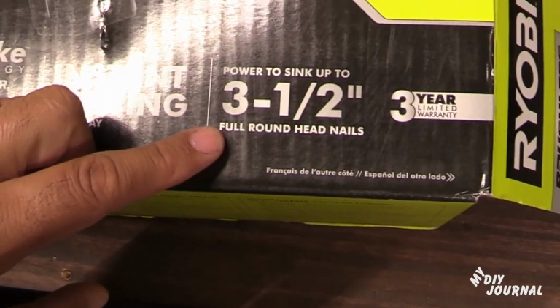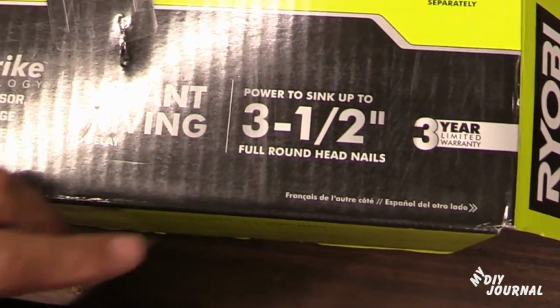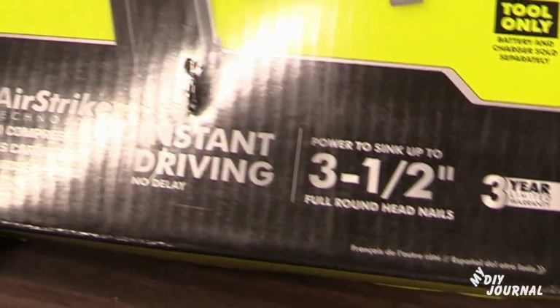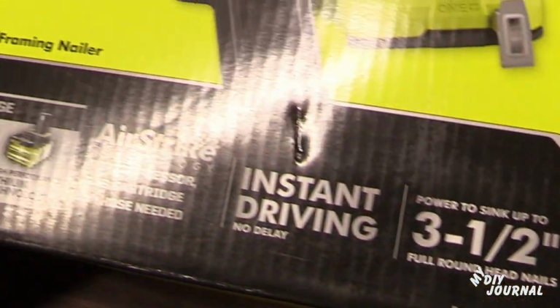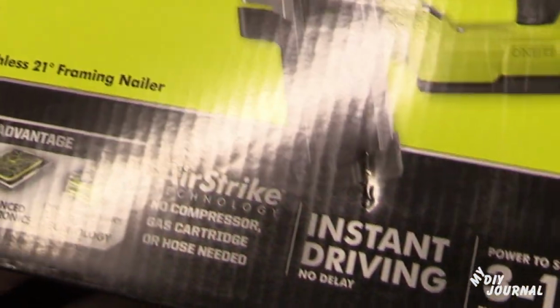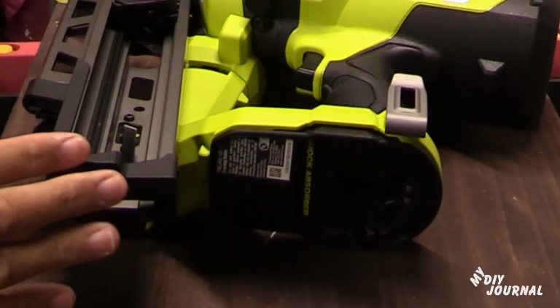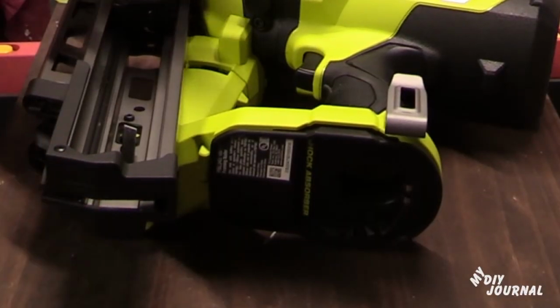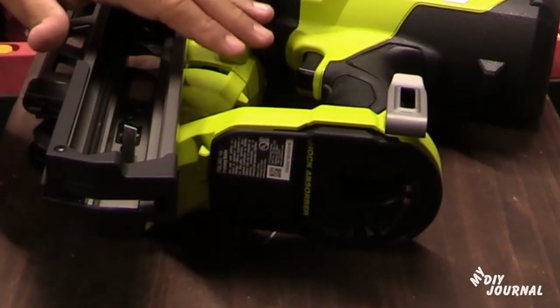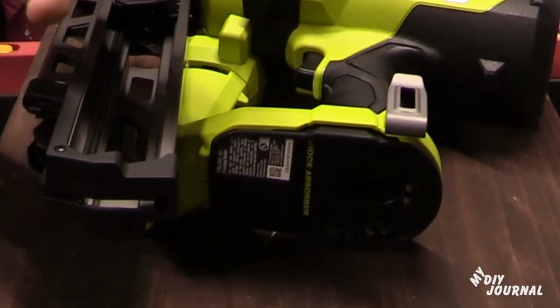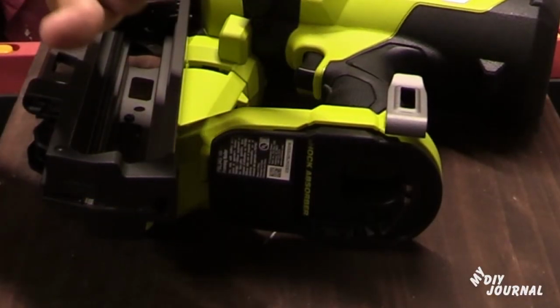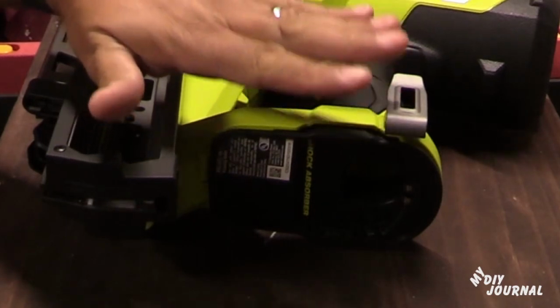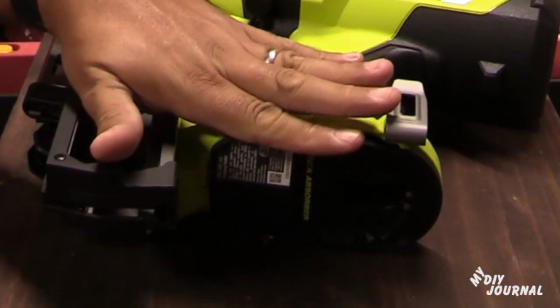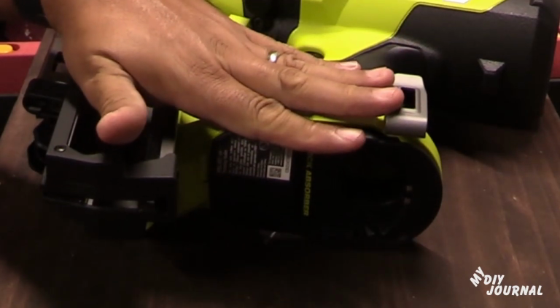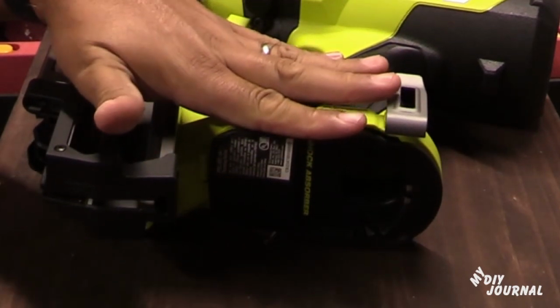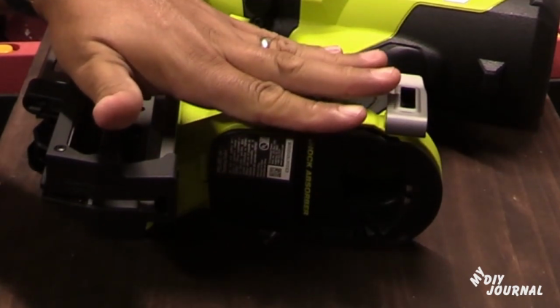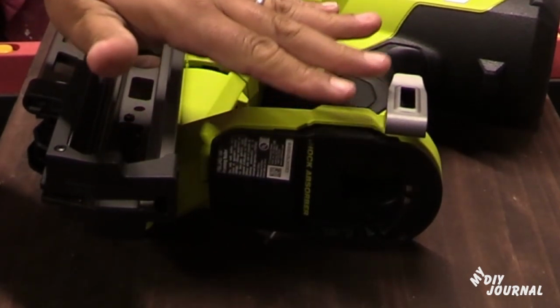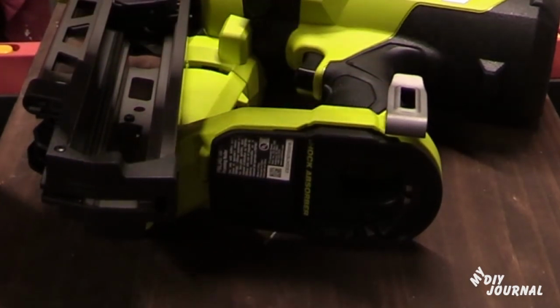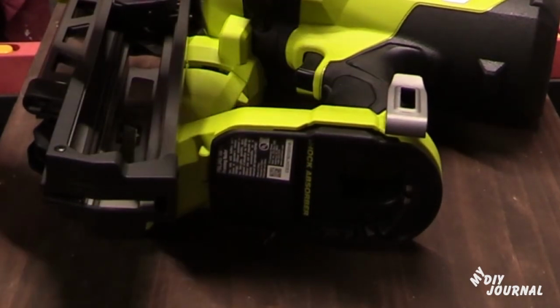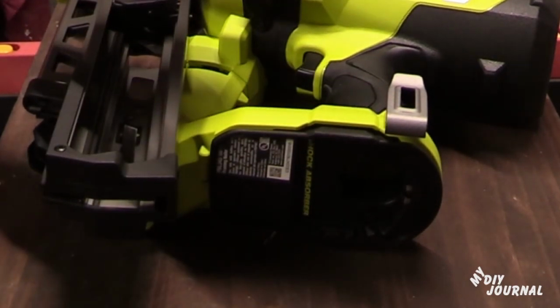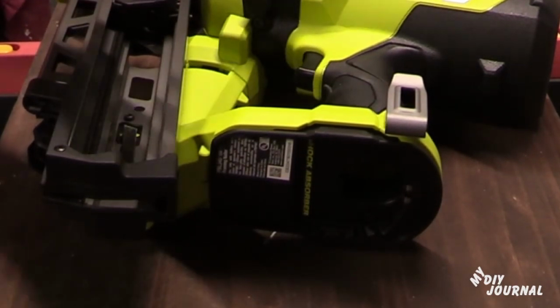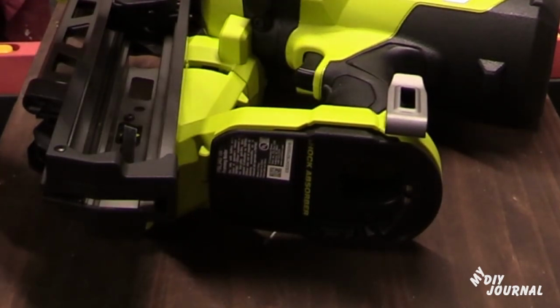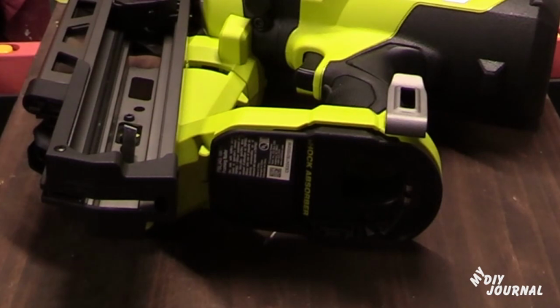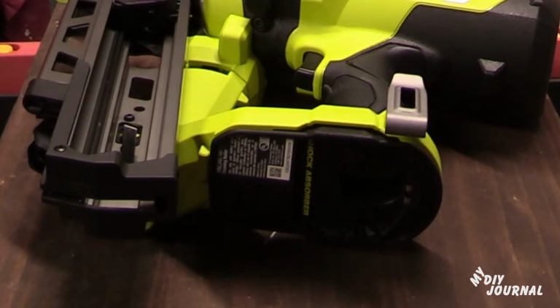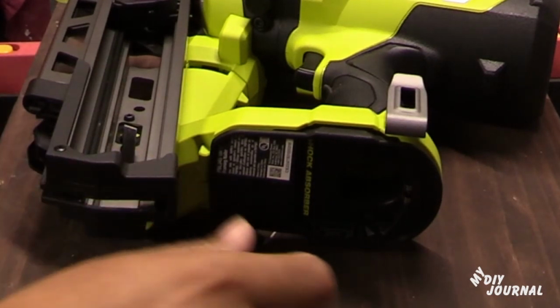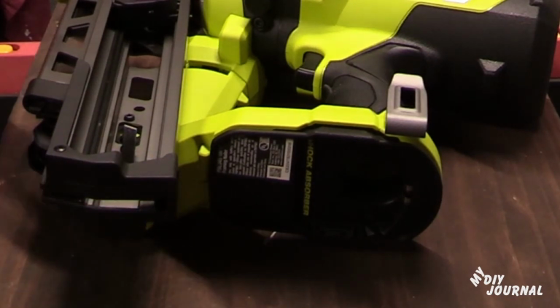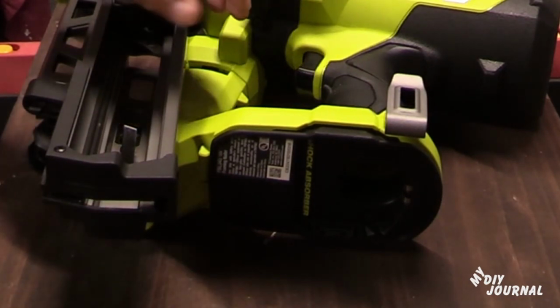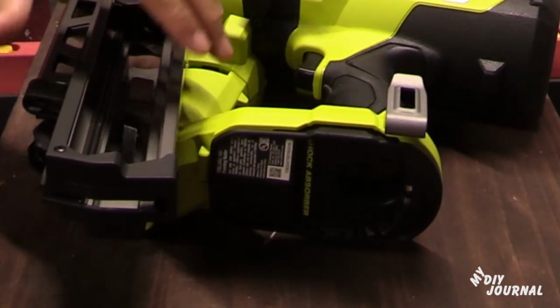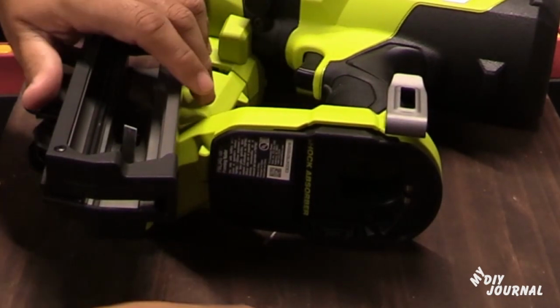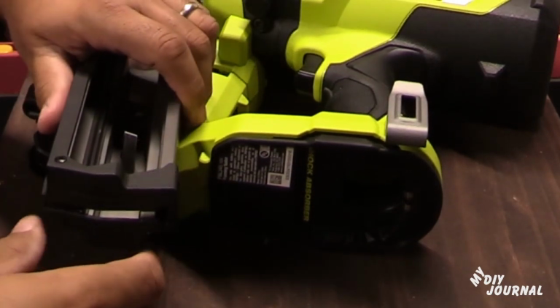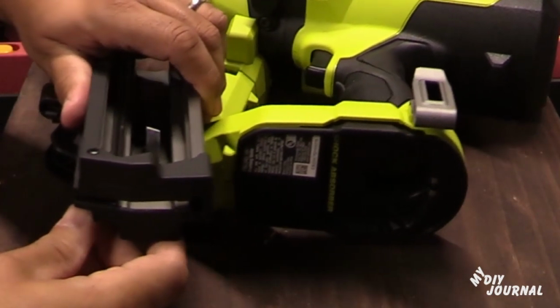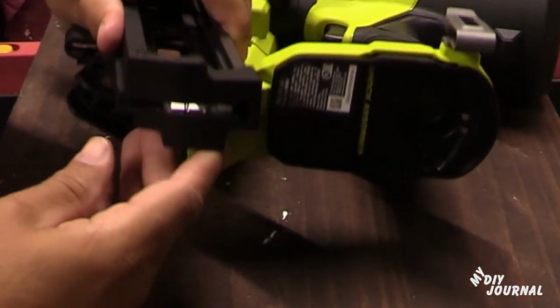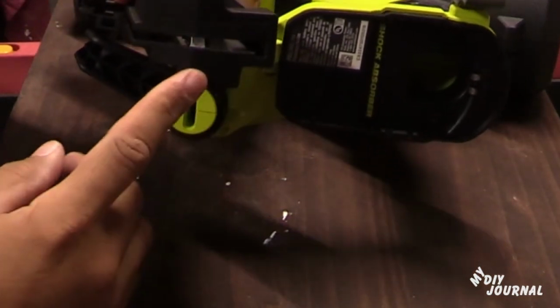First thing you want to do is make sure your battery is not connected to your nailer — we want no accidents happening. If you look right behind here, there is an entryway for nails to go through.